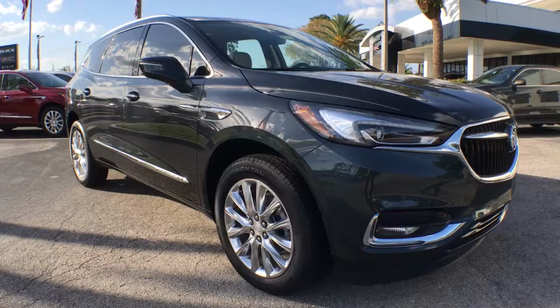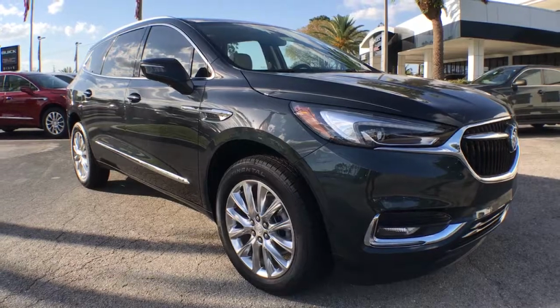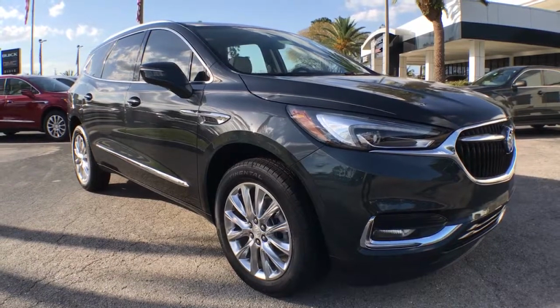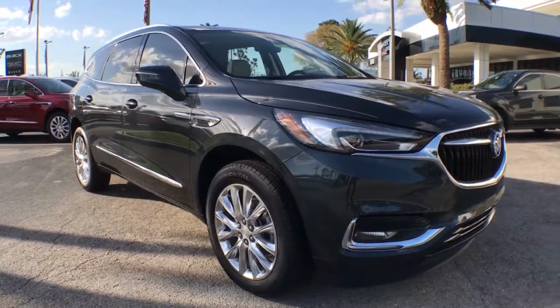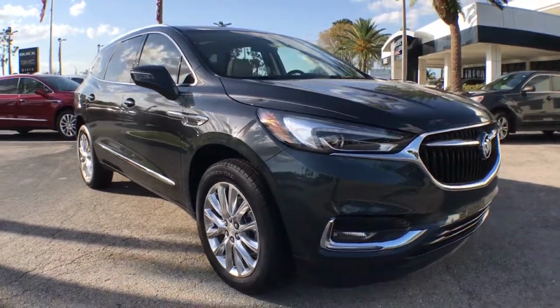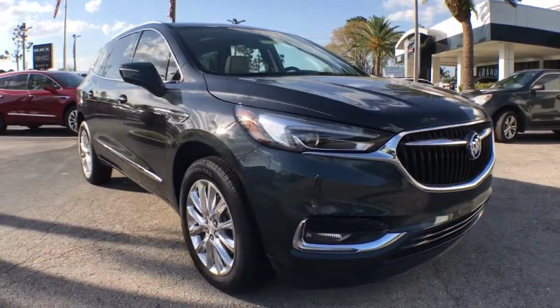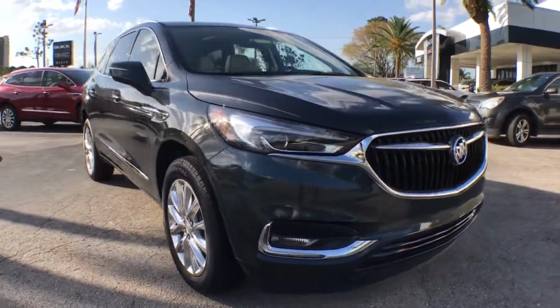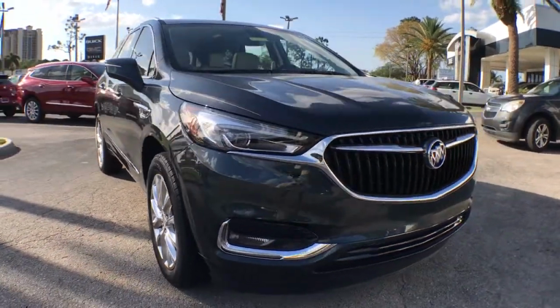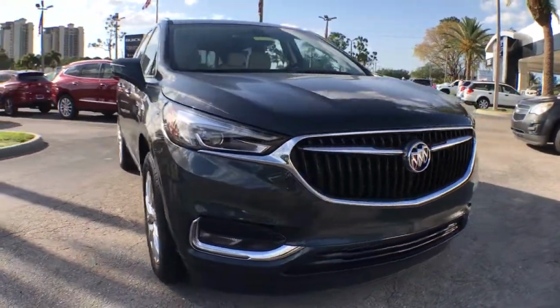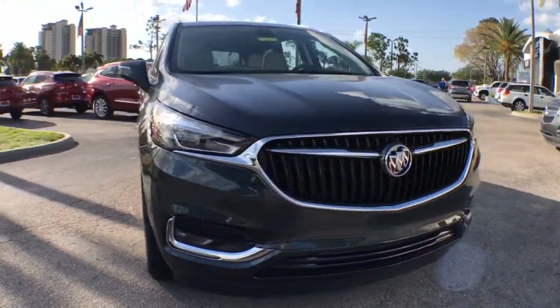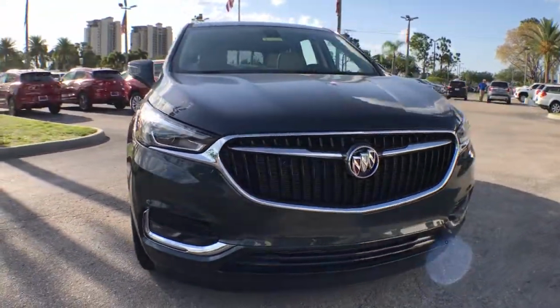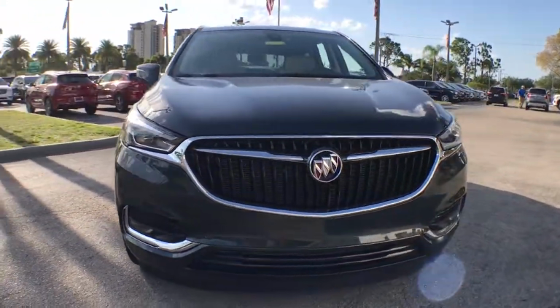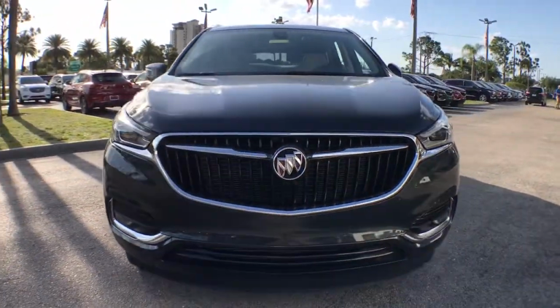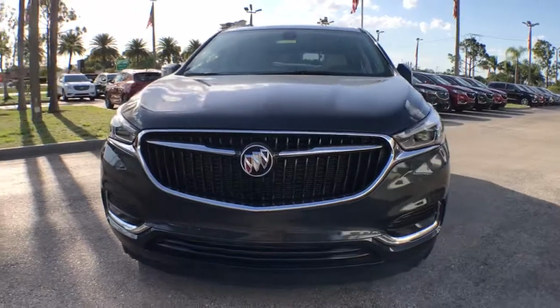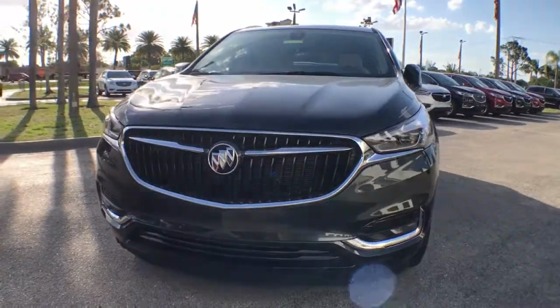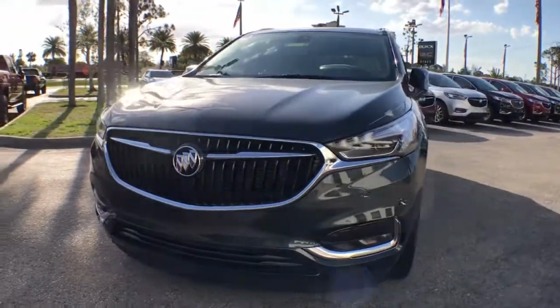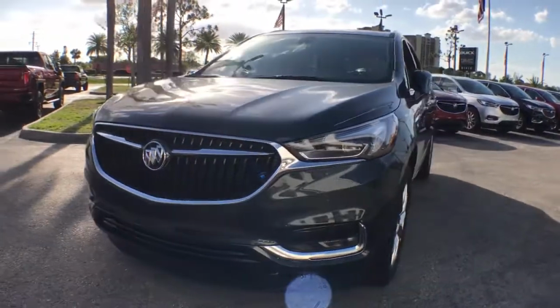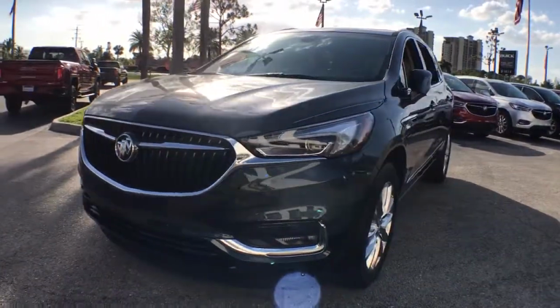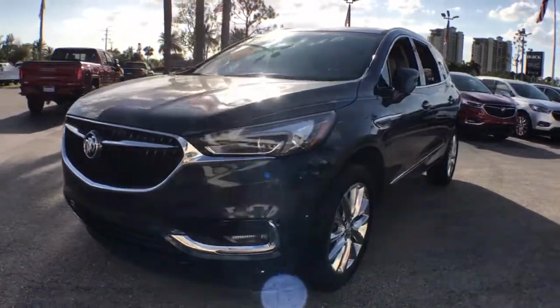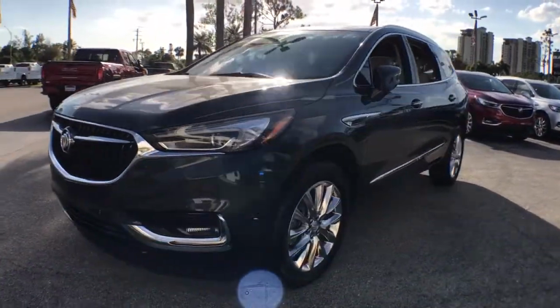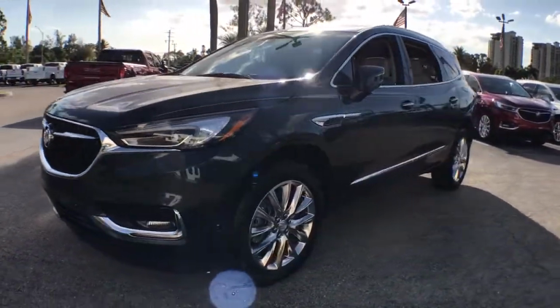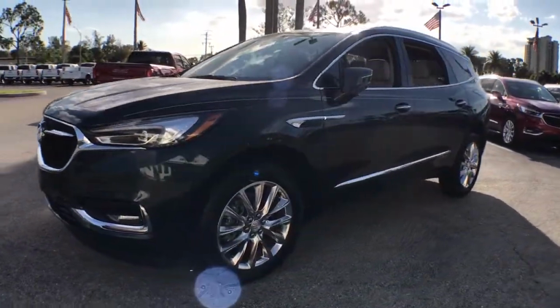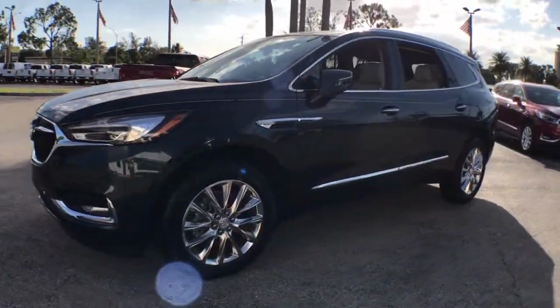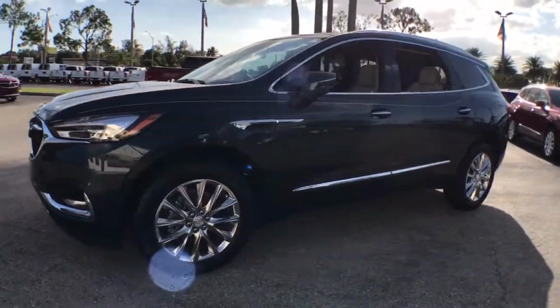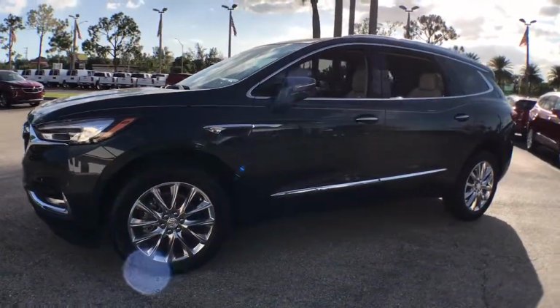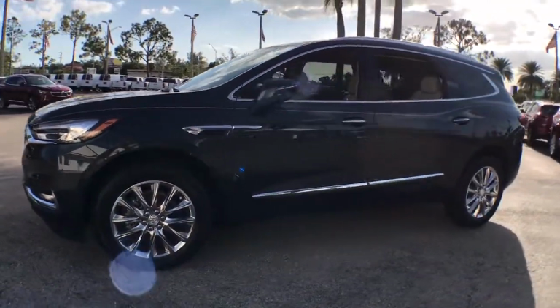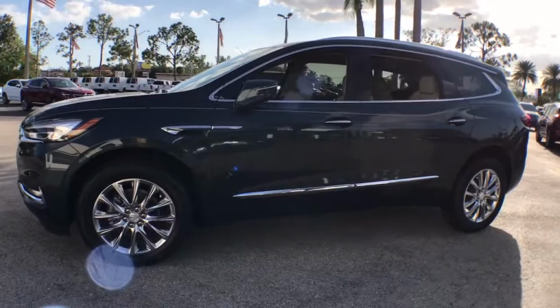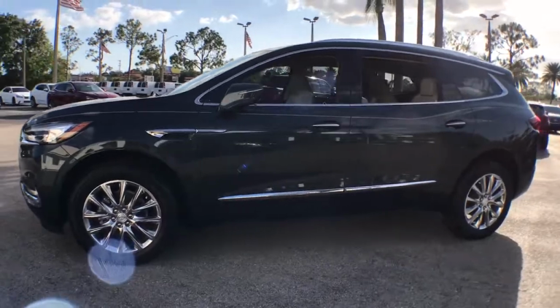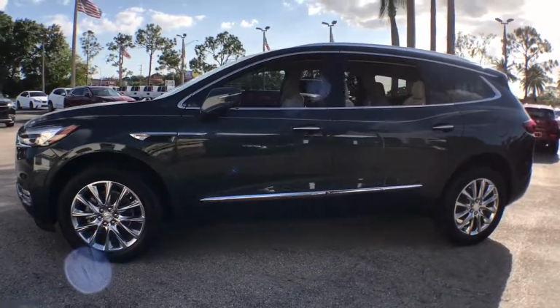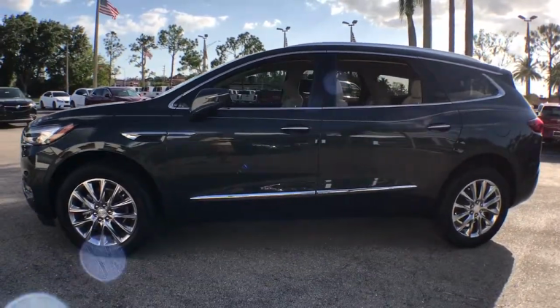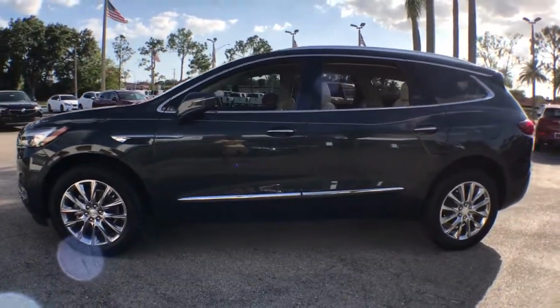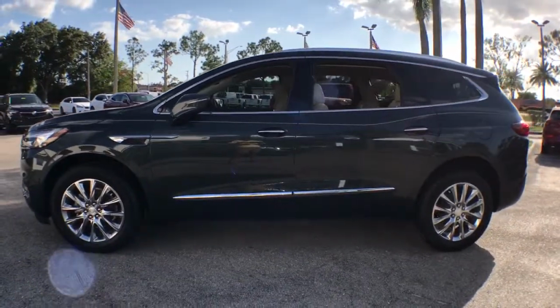You're going to love the 2021 Buick Enclave — the midsize luxury SUV that gives you command of the road in safety and comfort with all the mod cons.